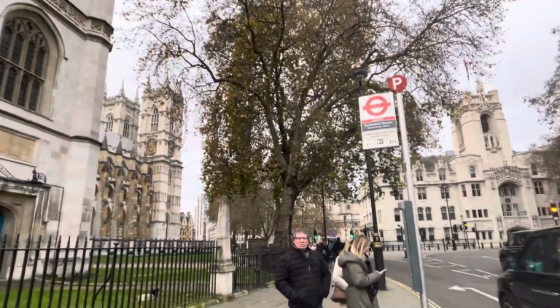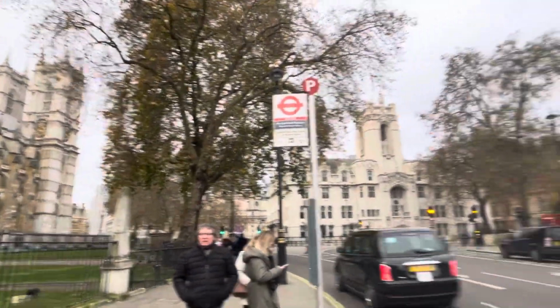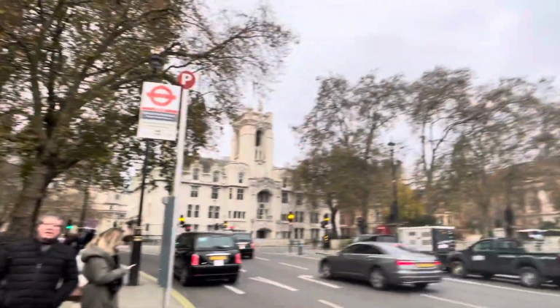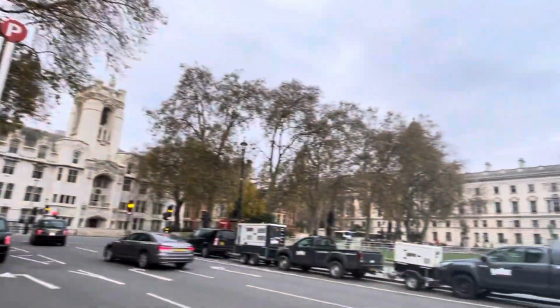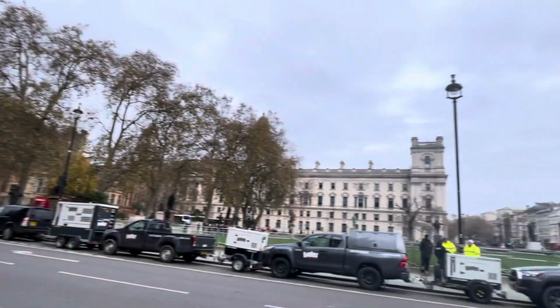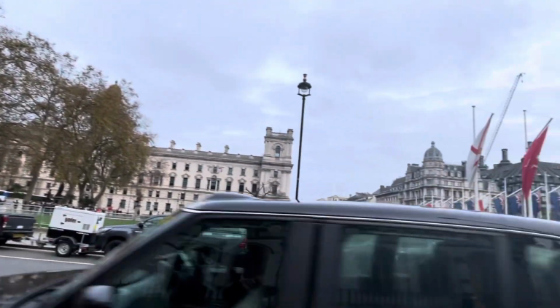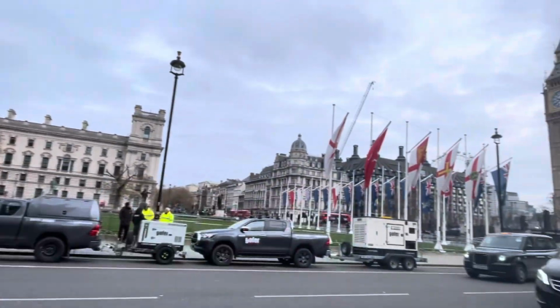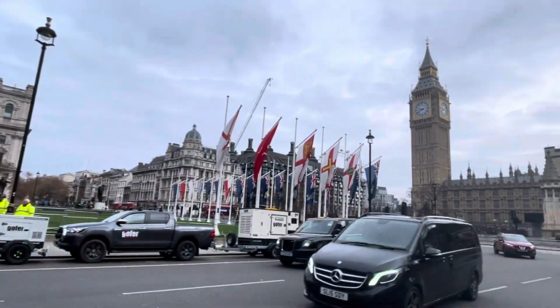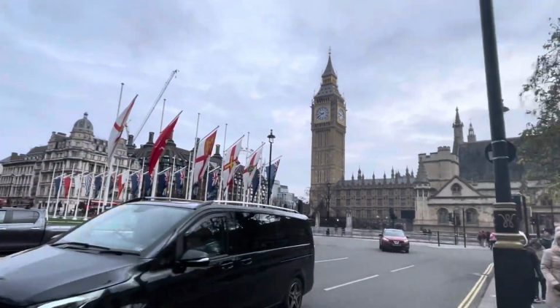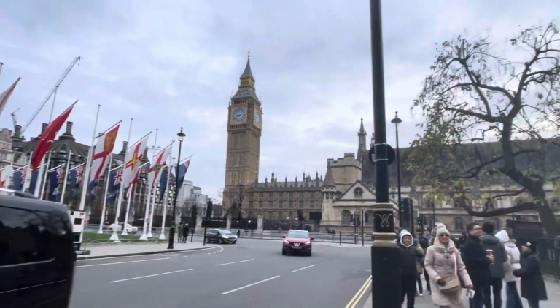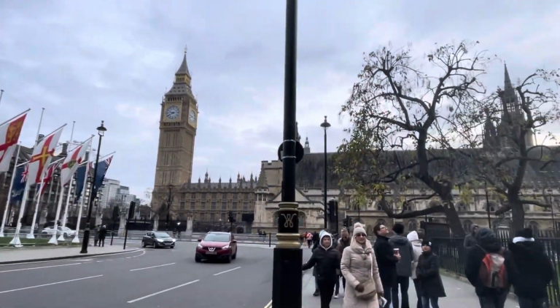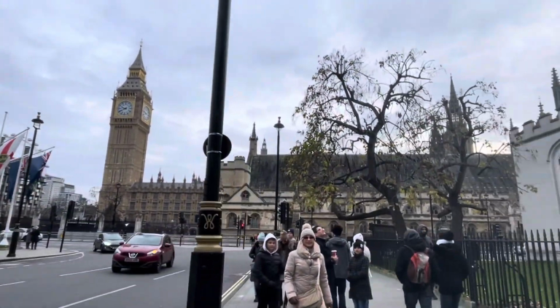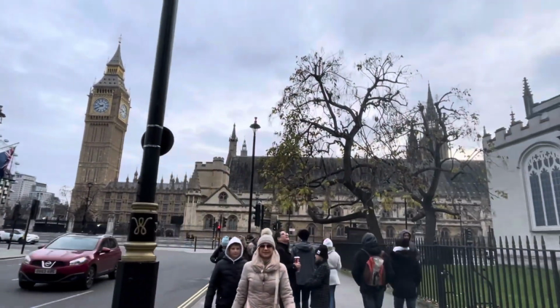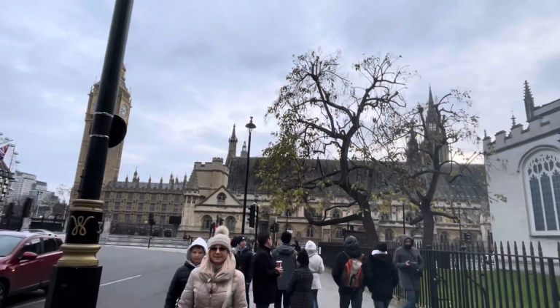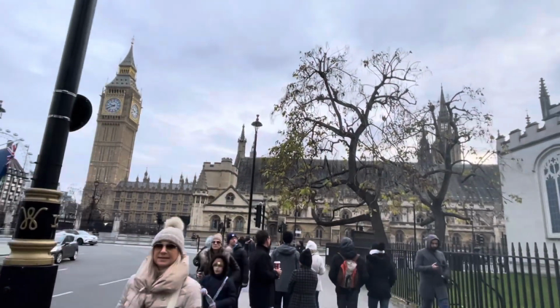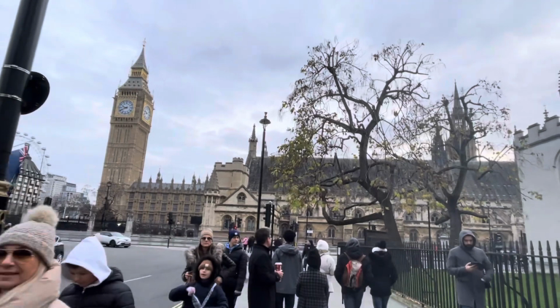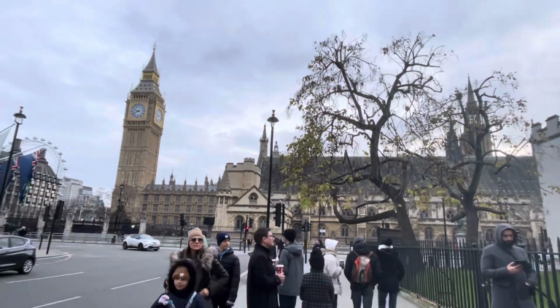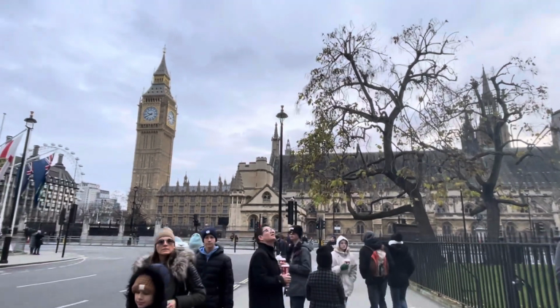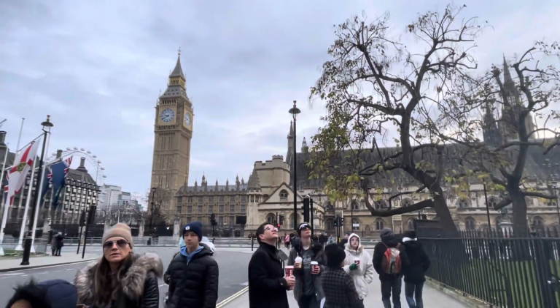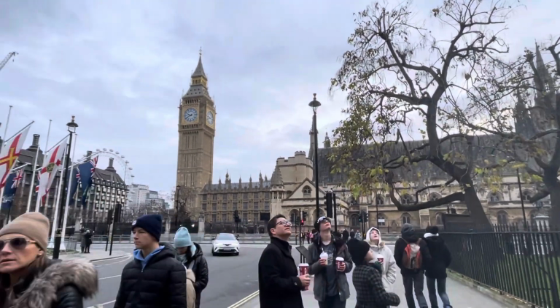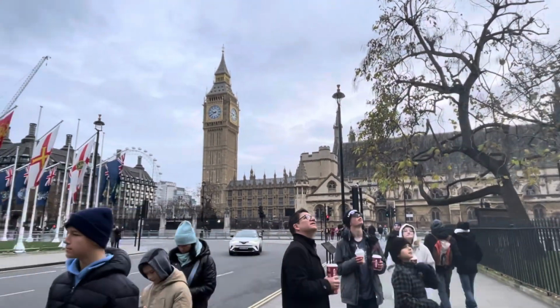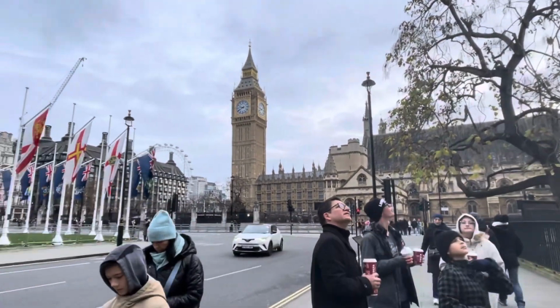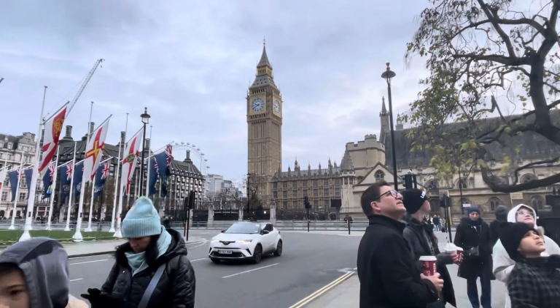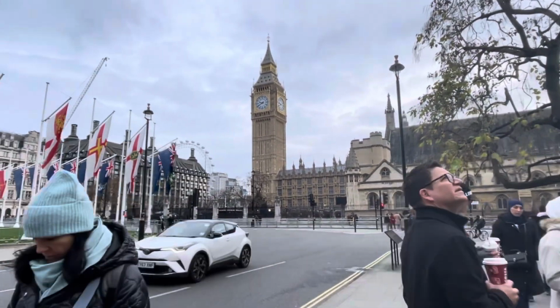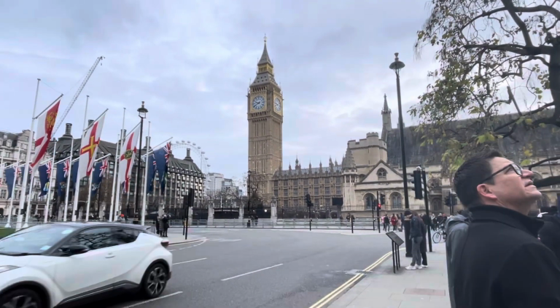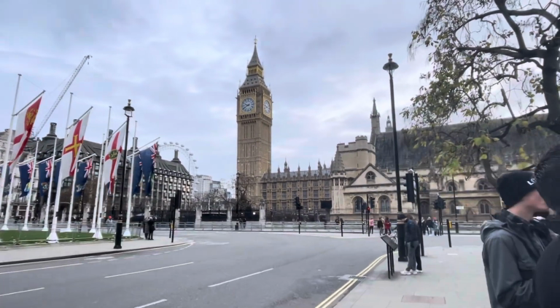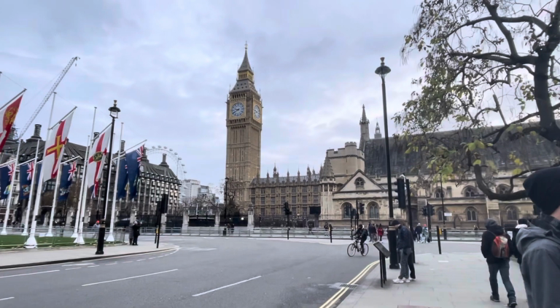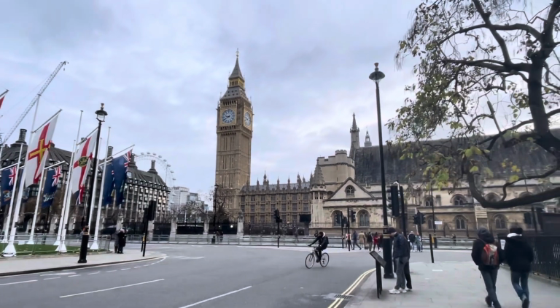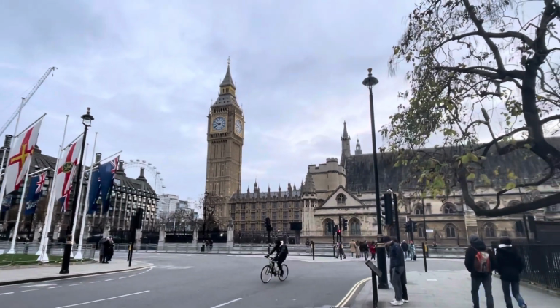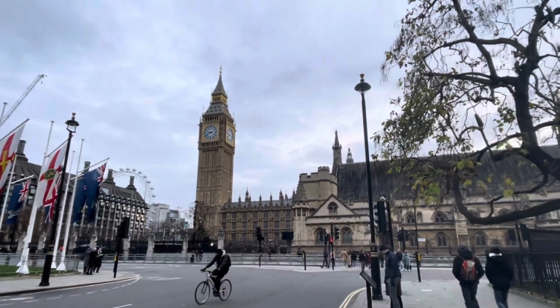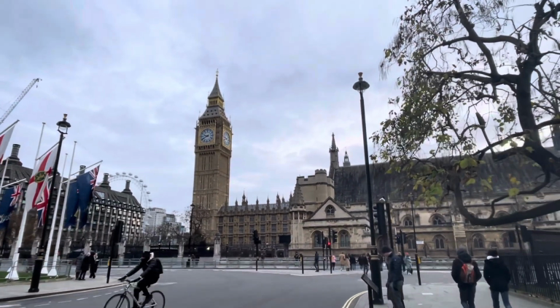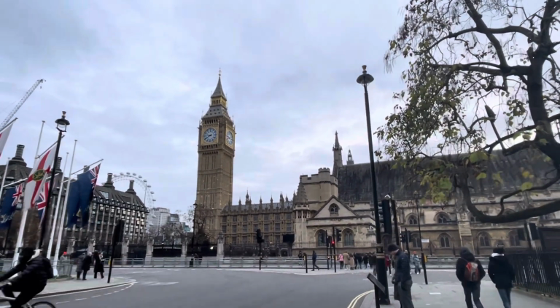This is about a block from our hotel, and we are about to post another video of that hotel, so please click over to that video. And this is Big Ben, right here.